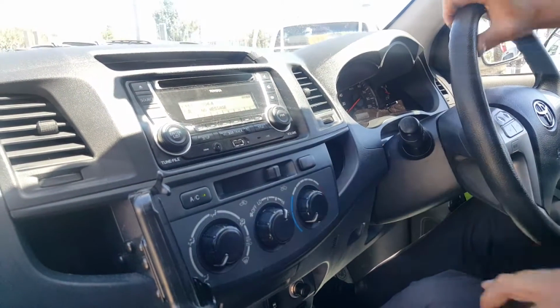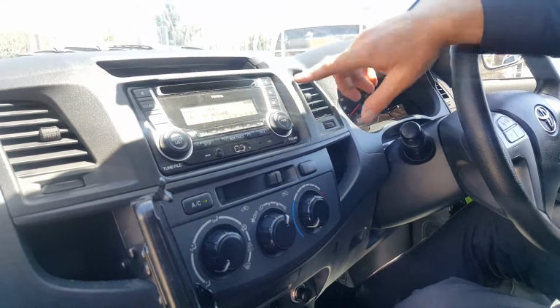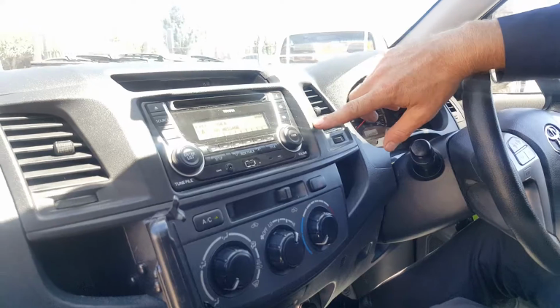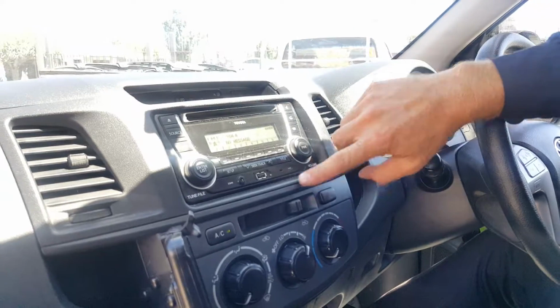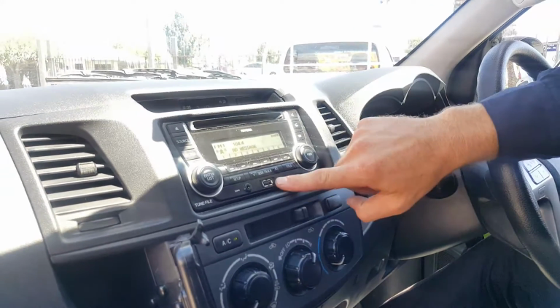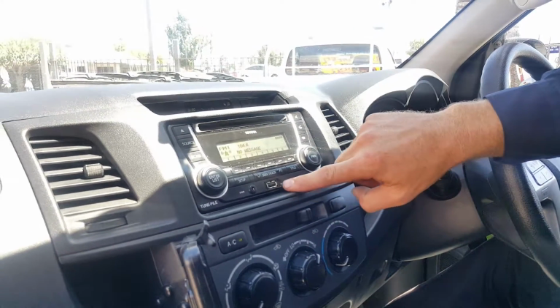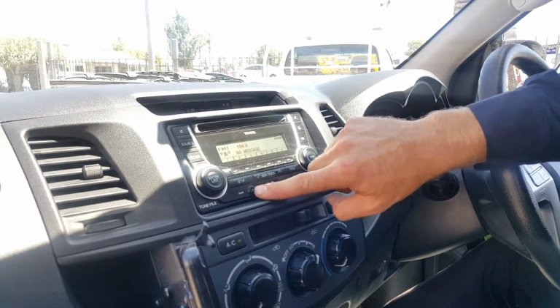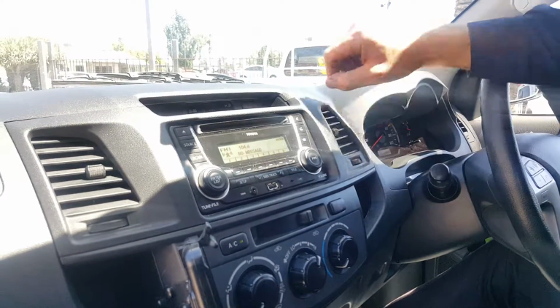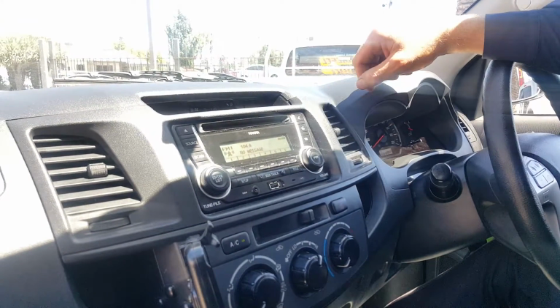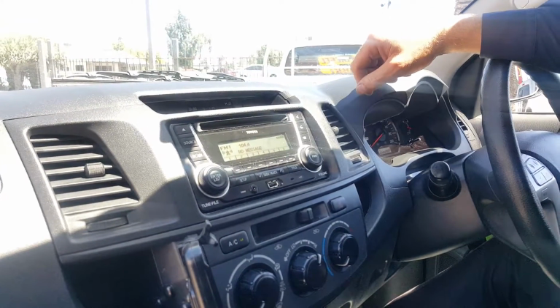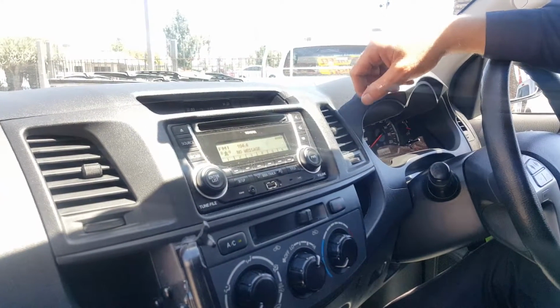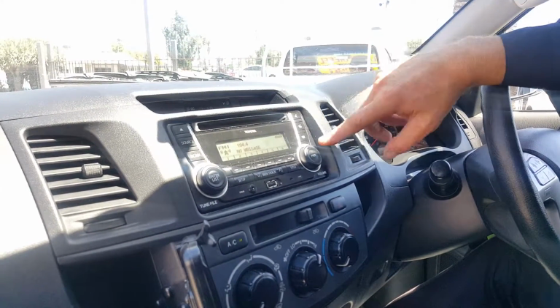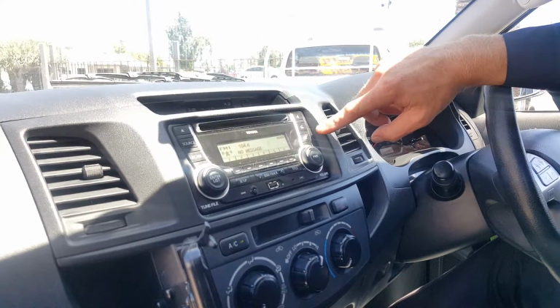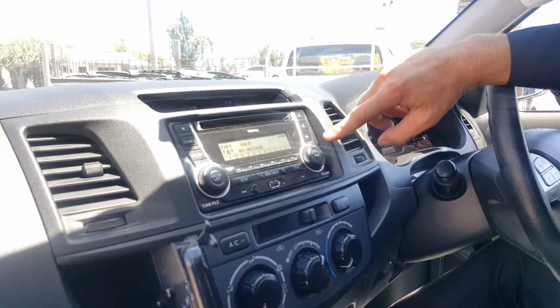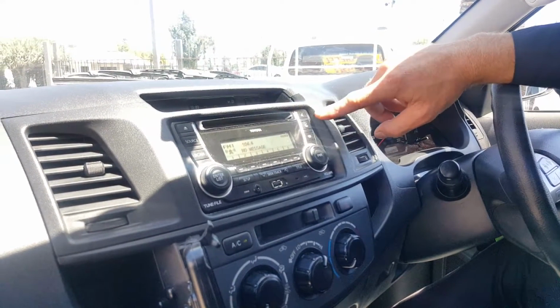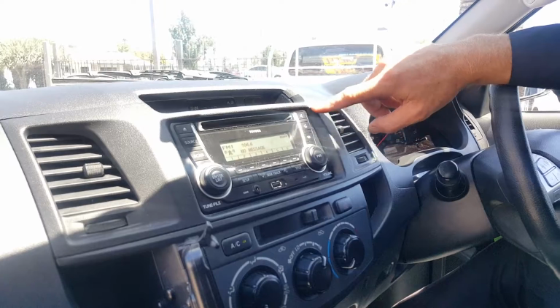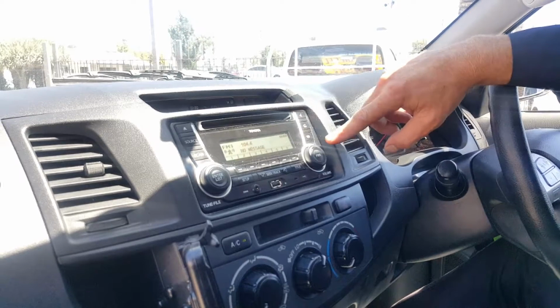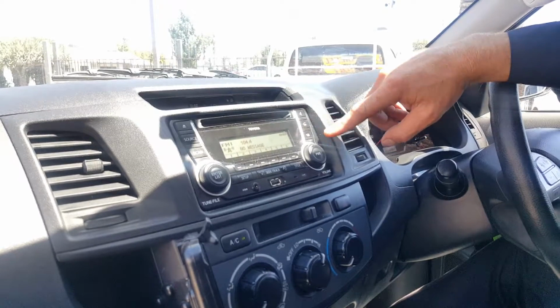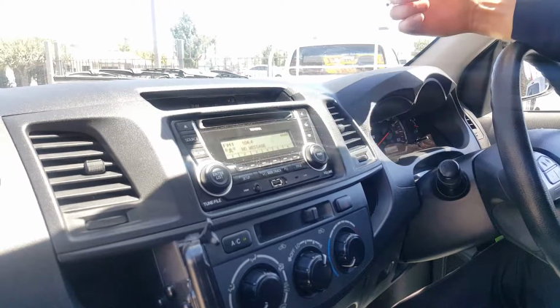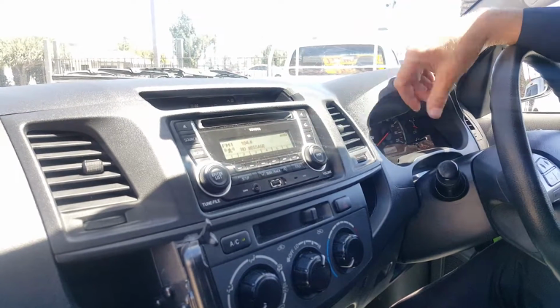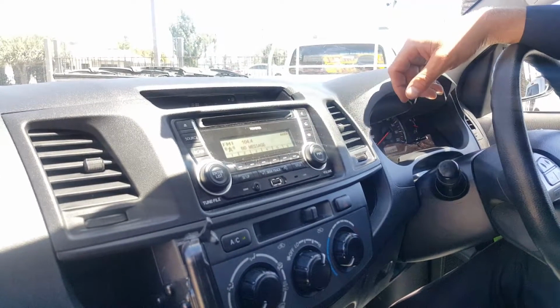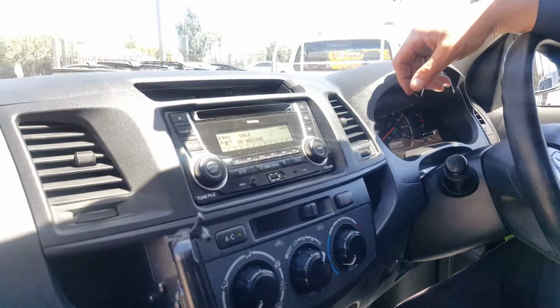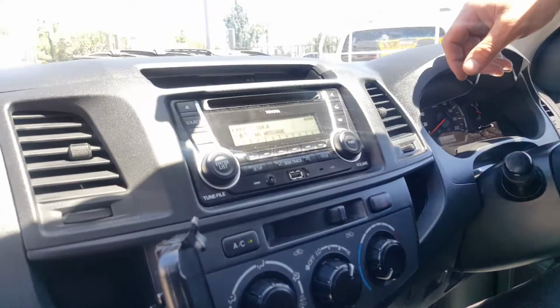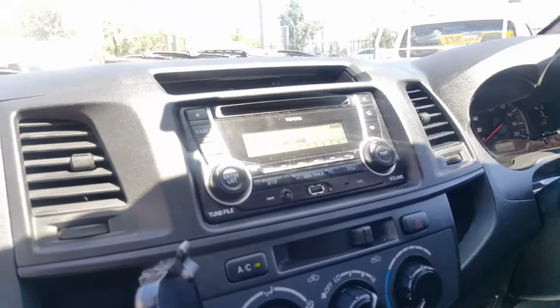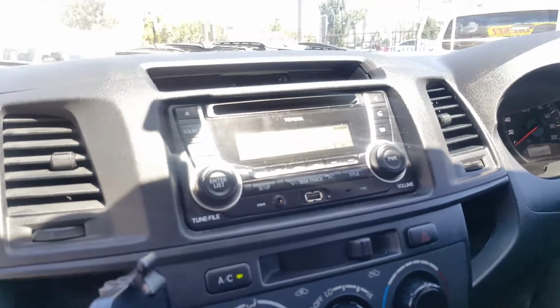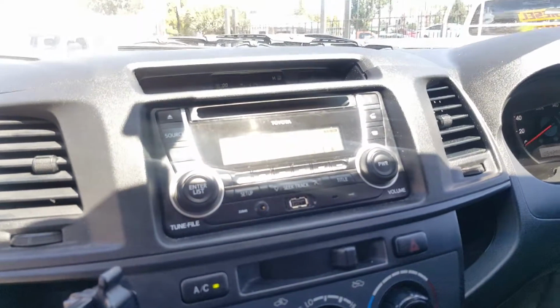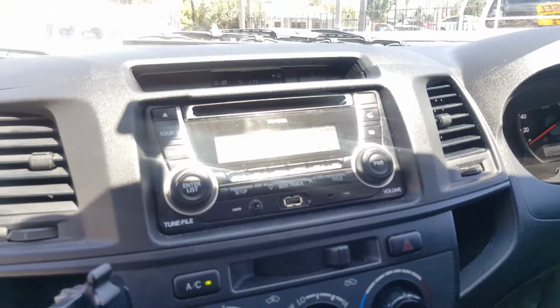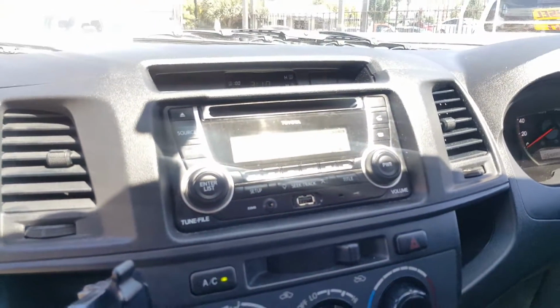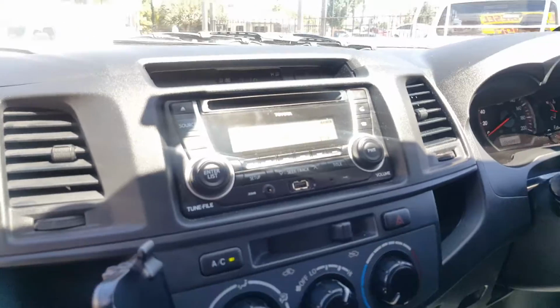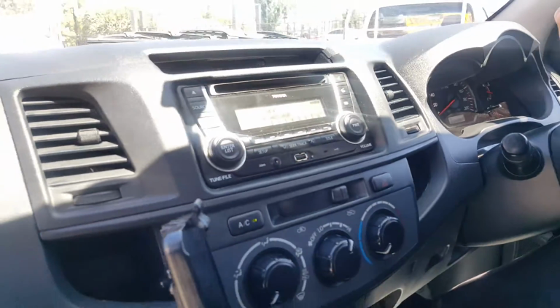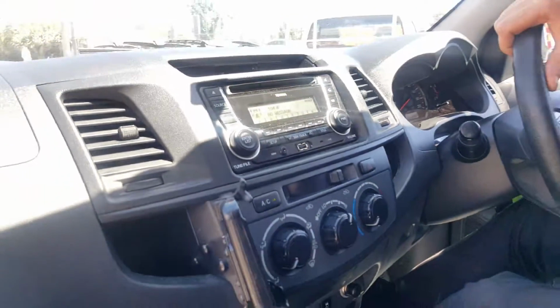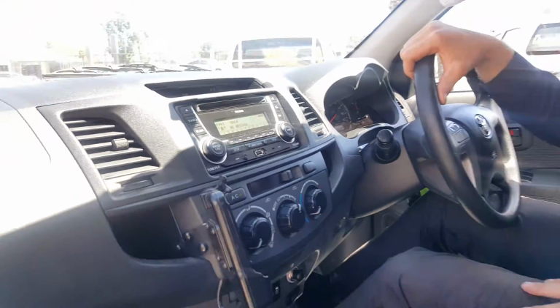Moving on, we've got the head unit which does have your USB and AUX inputs, AM/FM radio, and this one also has Bluetooth hands-free so you can answer your phone while you're driving — really important these days if you do want to make or receive calls when driving.